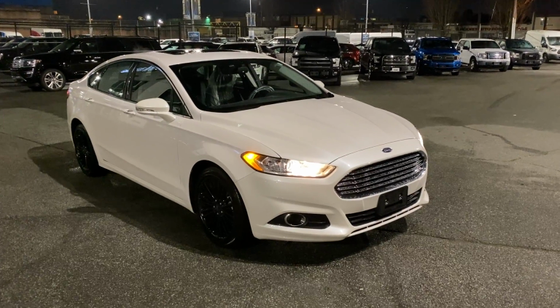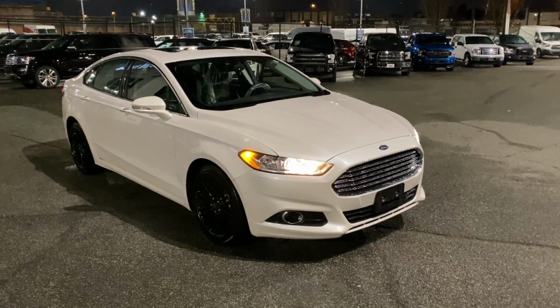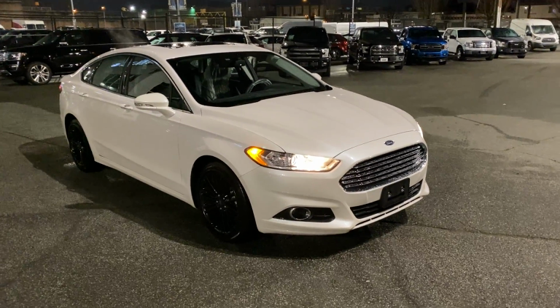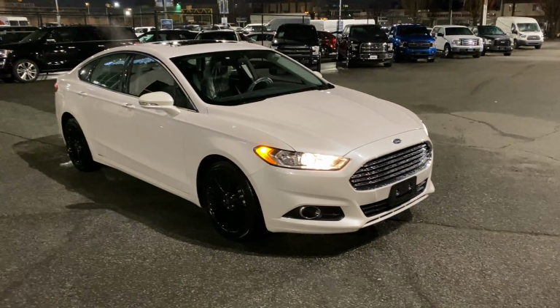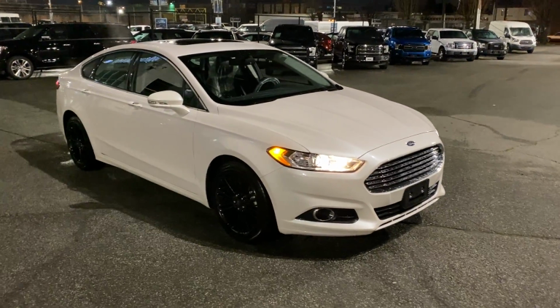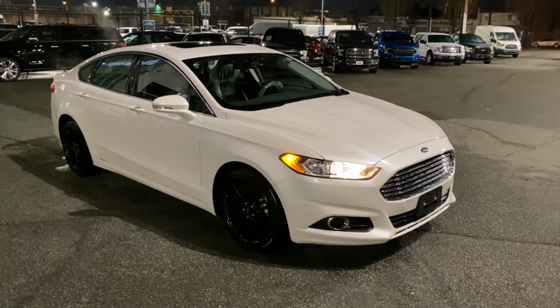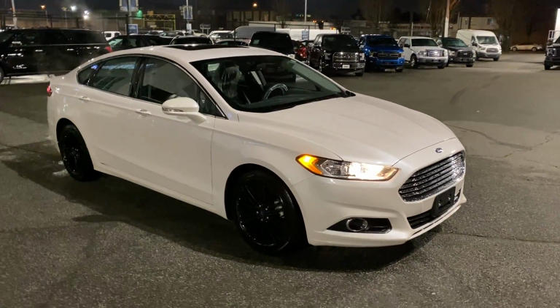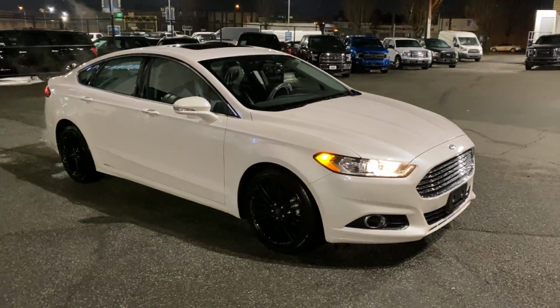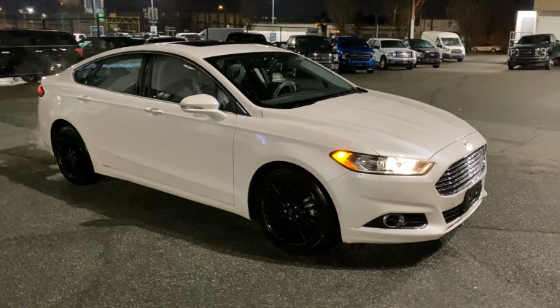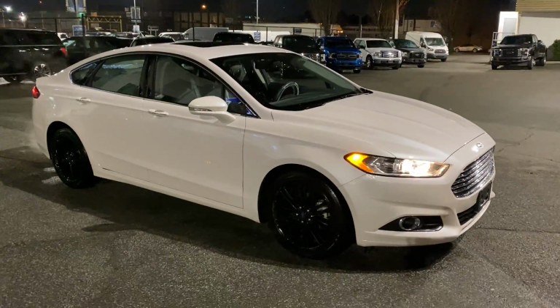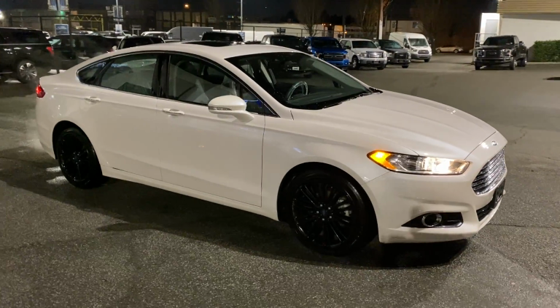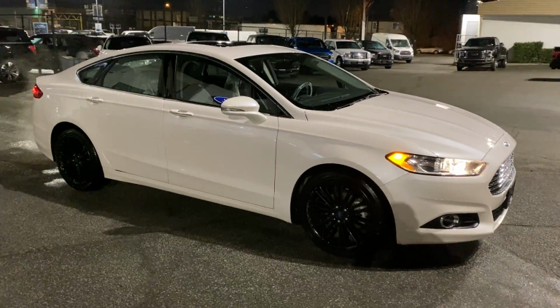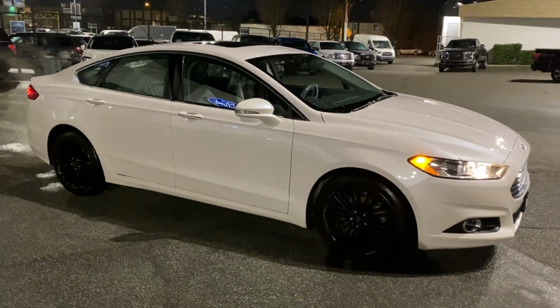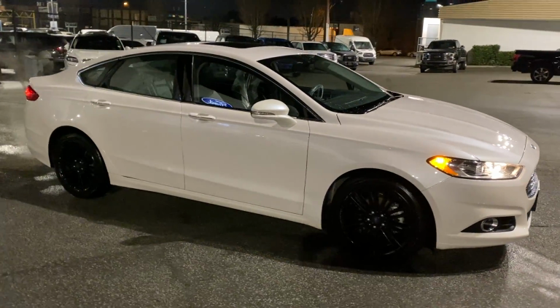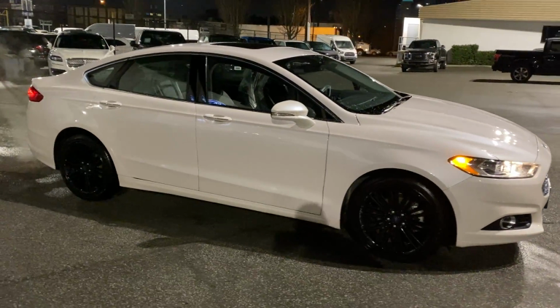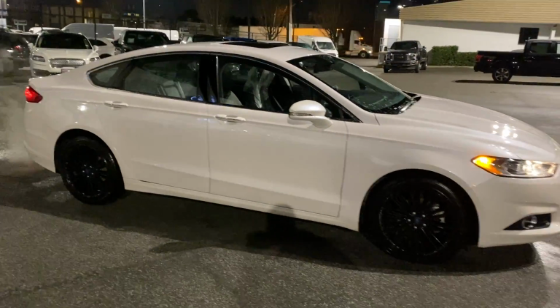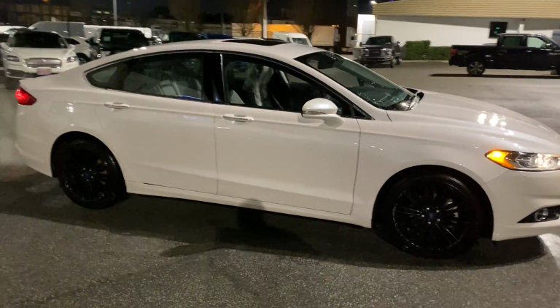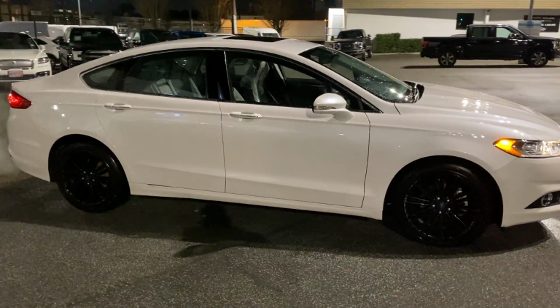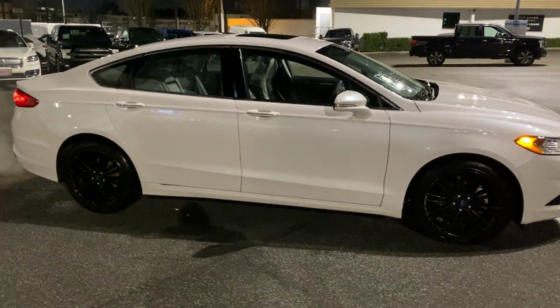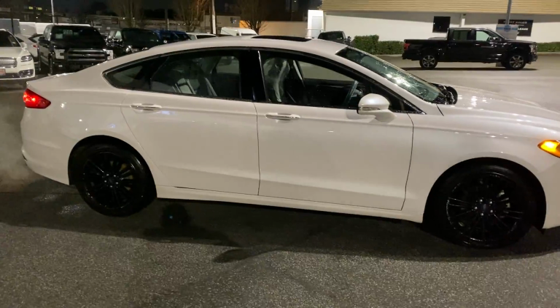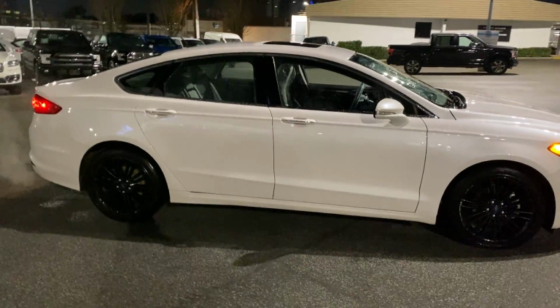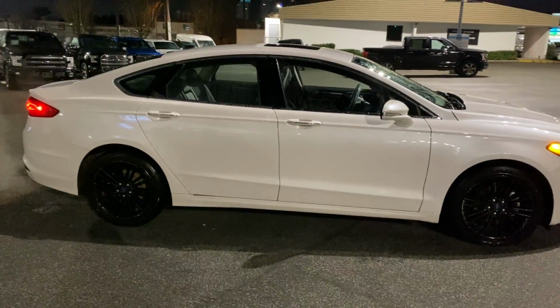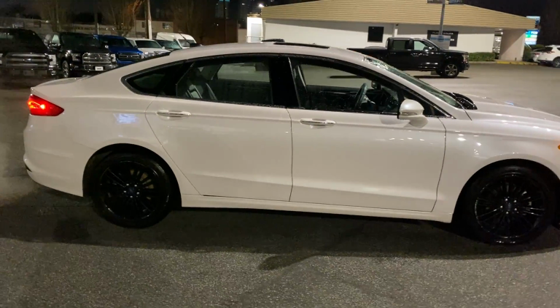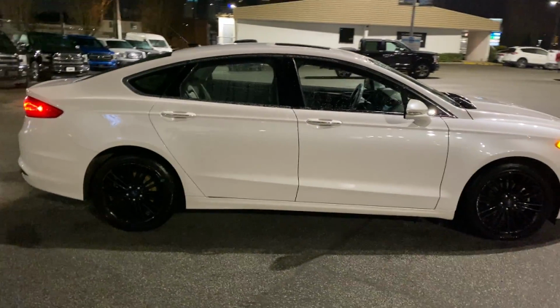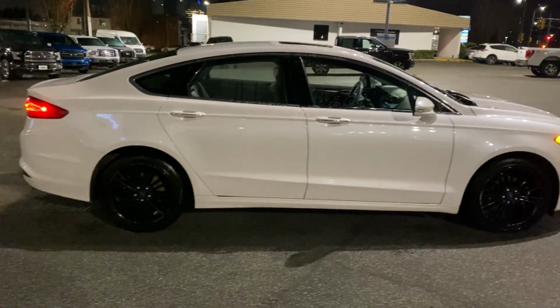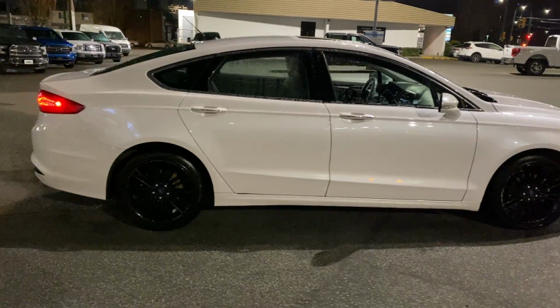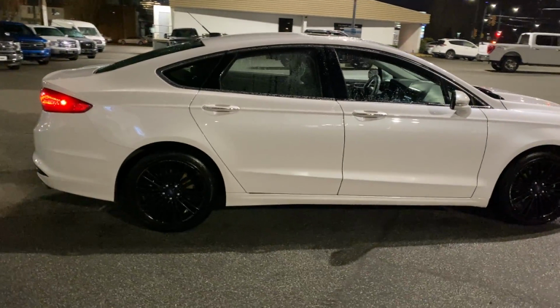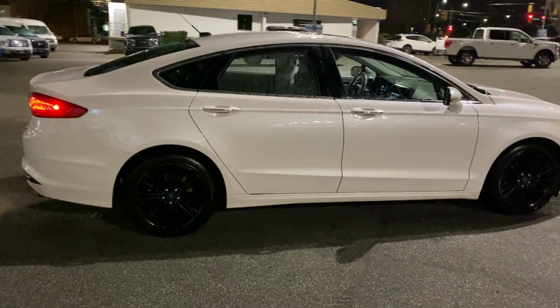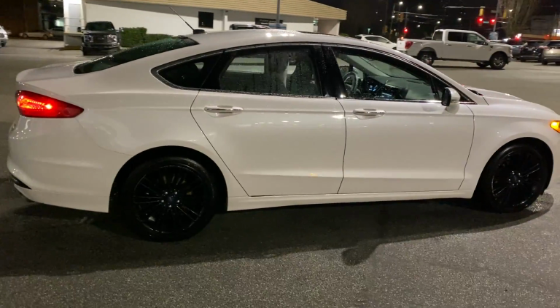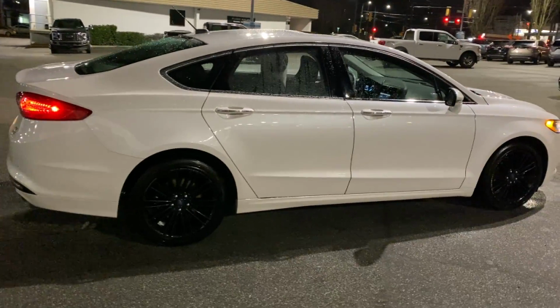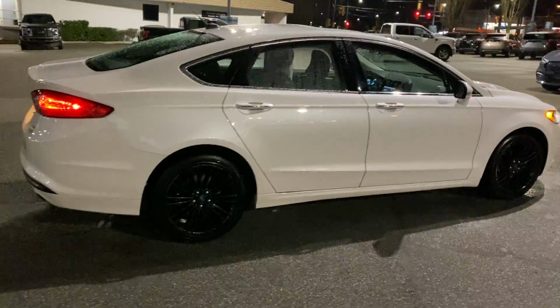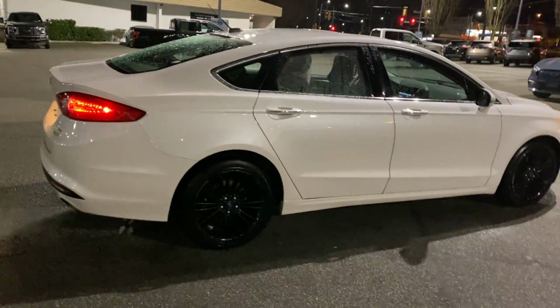Welcome to Burn Brothers Ford Lincoln. Here we have a 2016 Ford Fusion SE, 1.5 liter fuel efficient EcoBoost under the hood, 6-speed automatic, 45,100 kilometers on it.